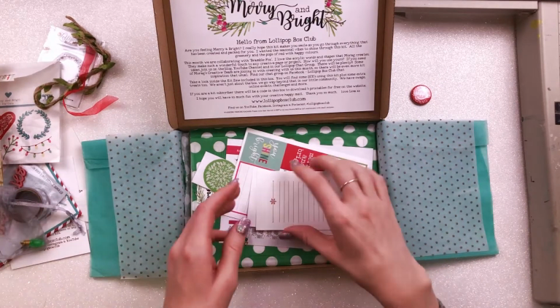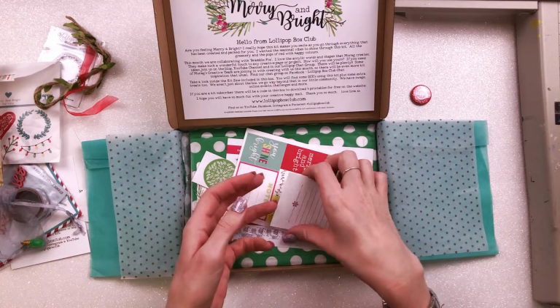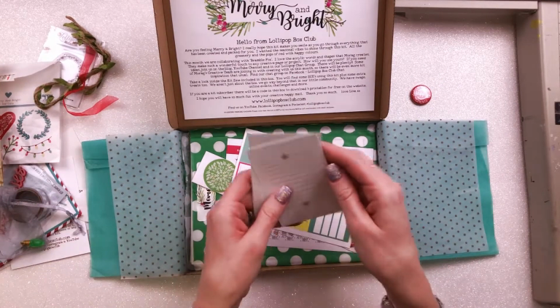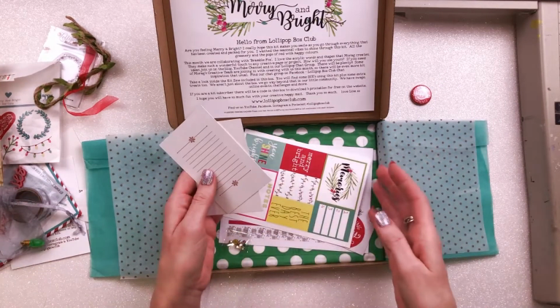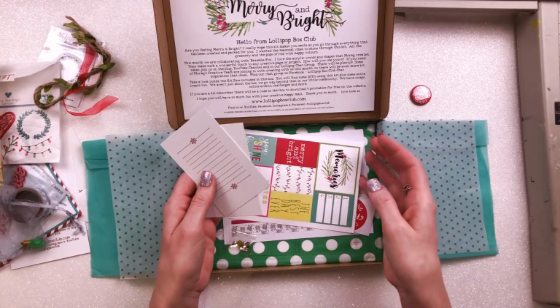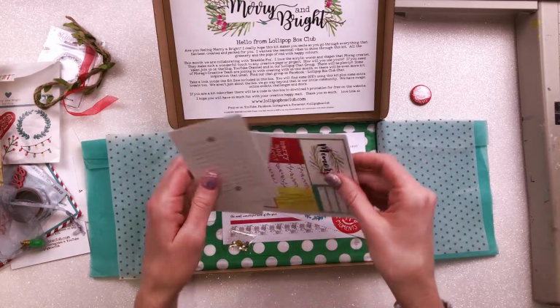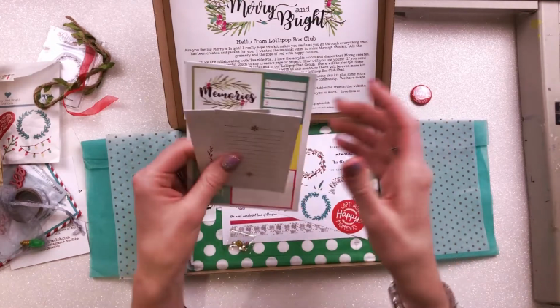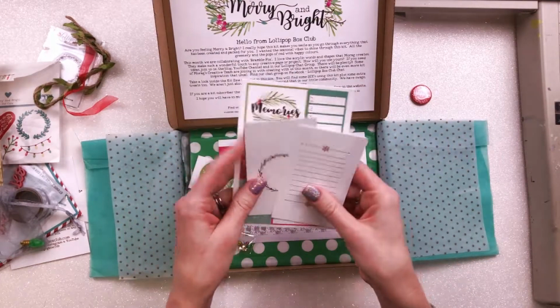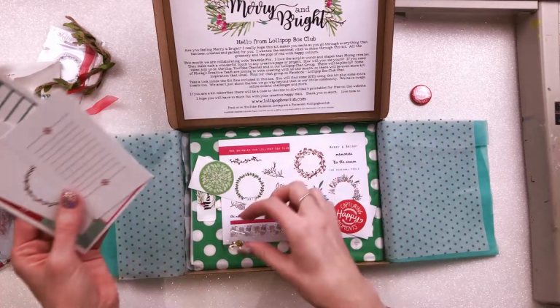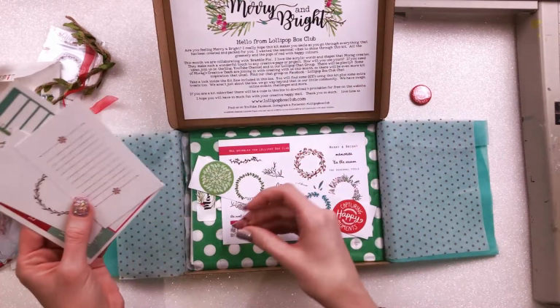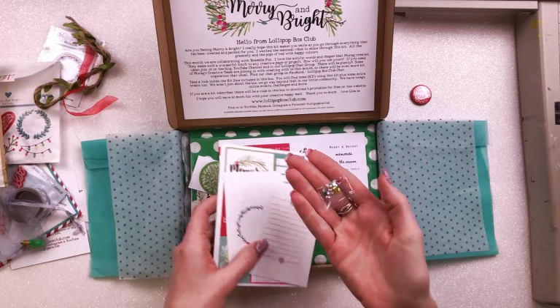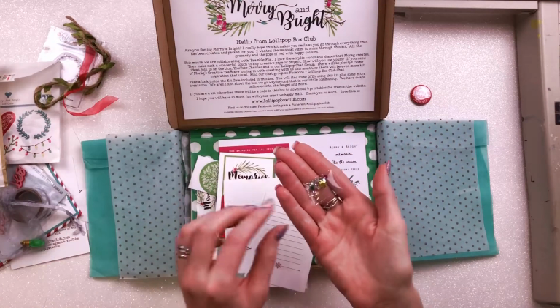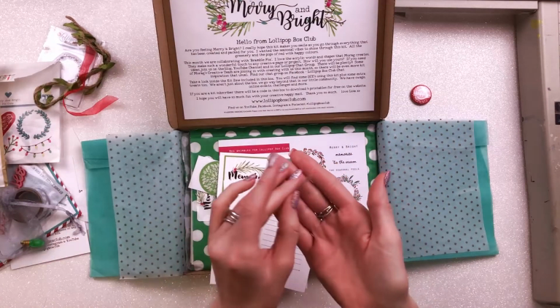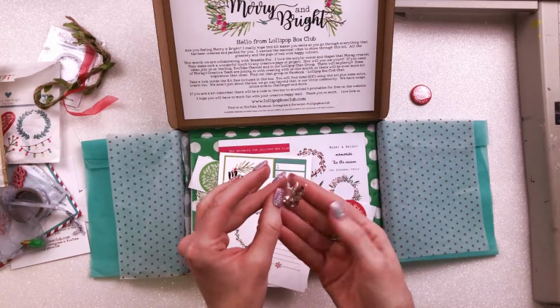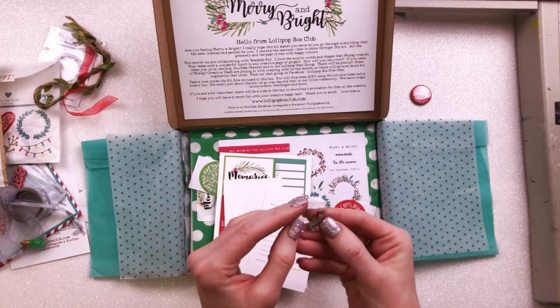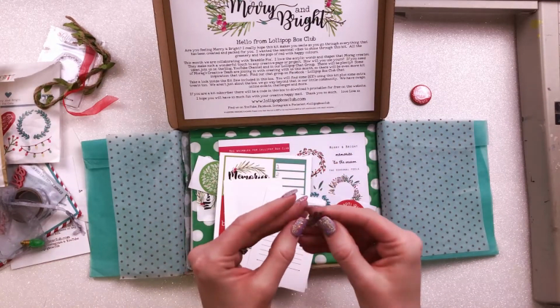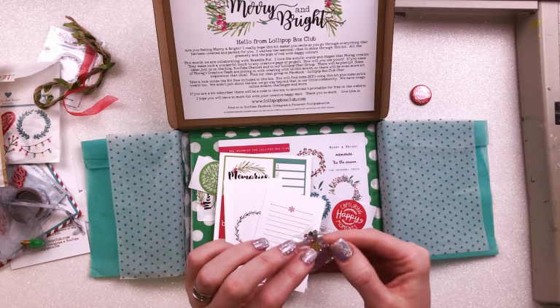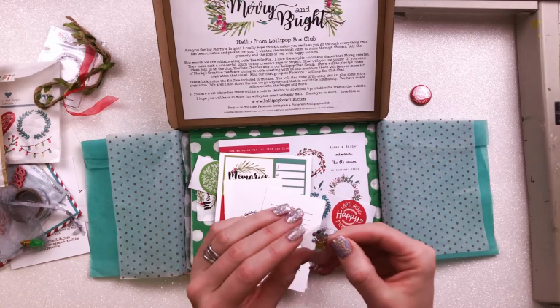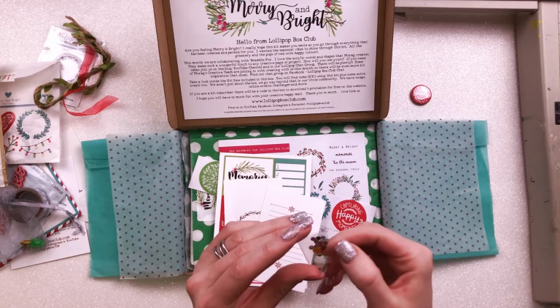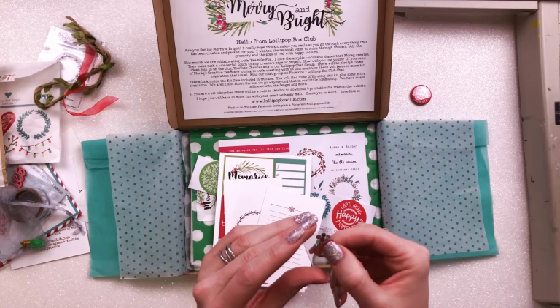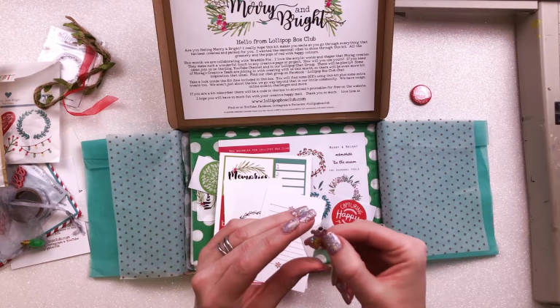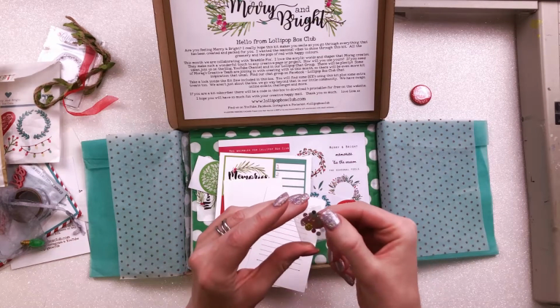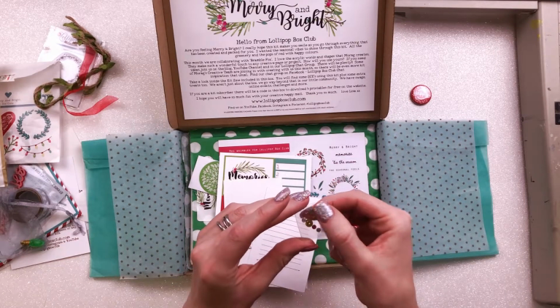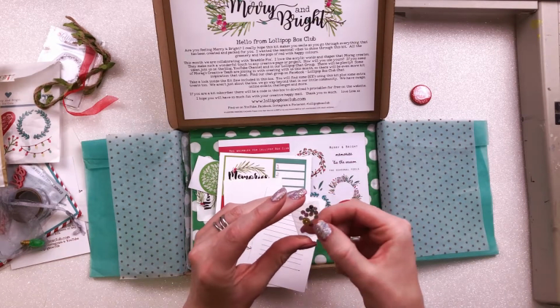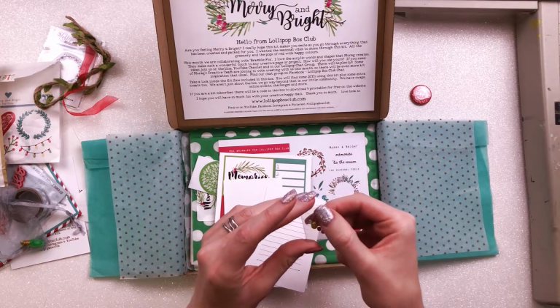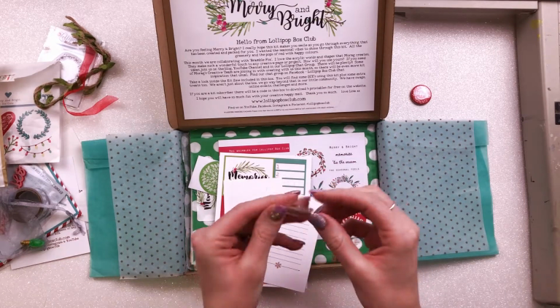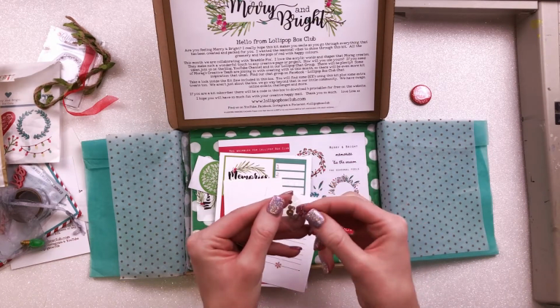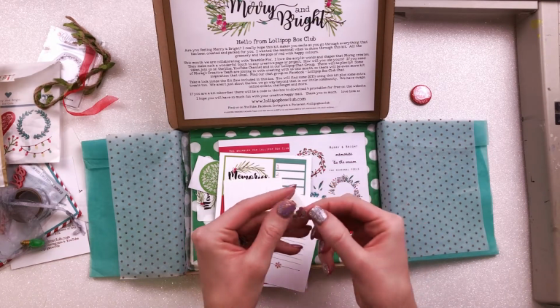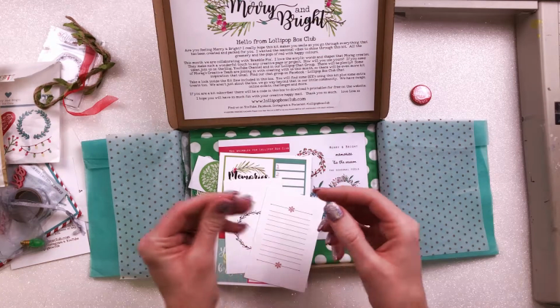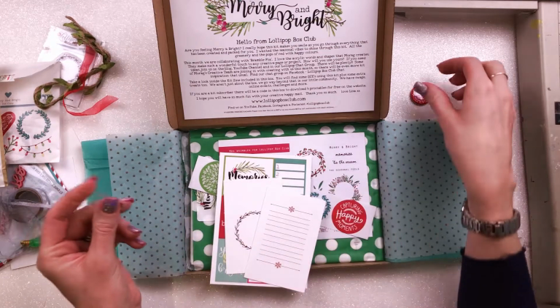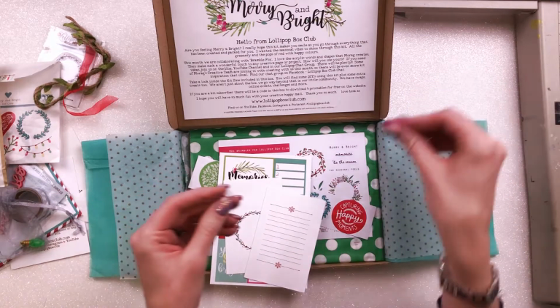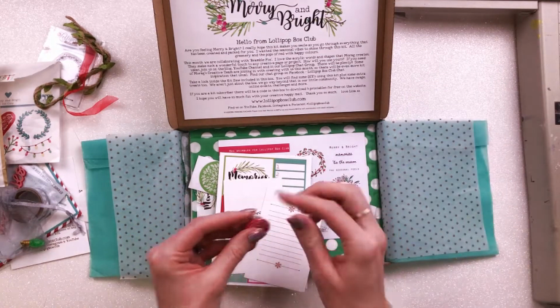There's also a little note about the subscriber printables, which I haven't quite figured out yet. And in there also were these little sequins and gems — one sequin and then a whole load of little gems in different colors. They're very cute, very usable, very me.